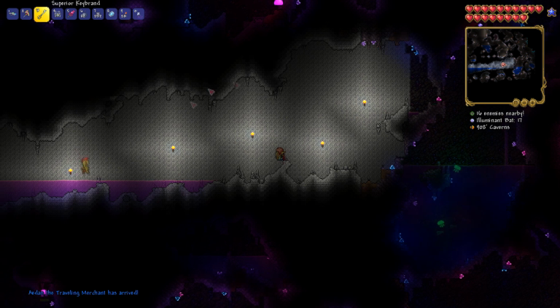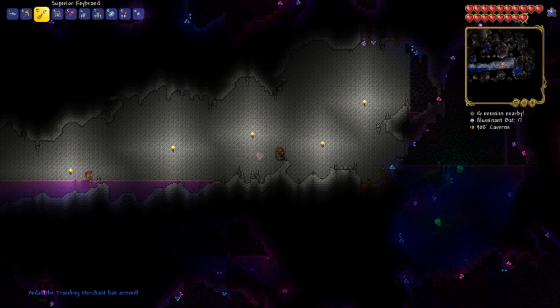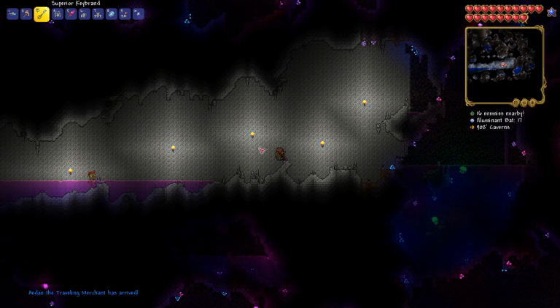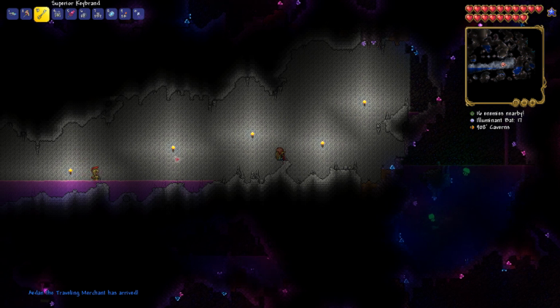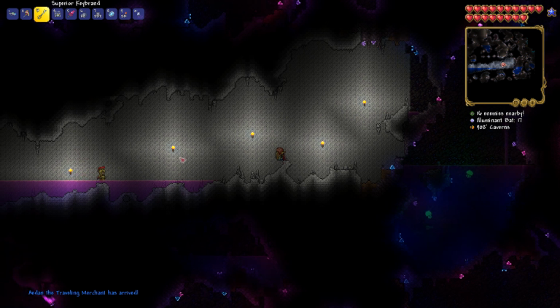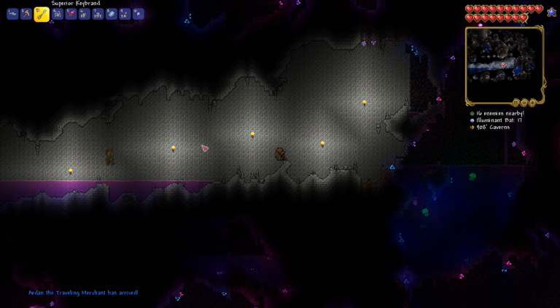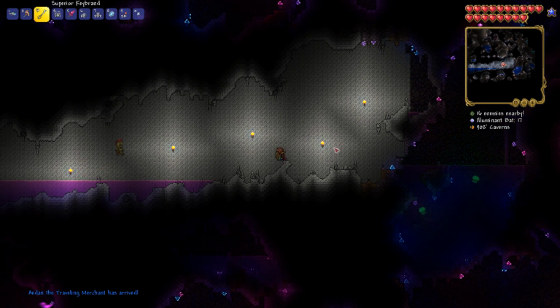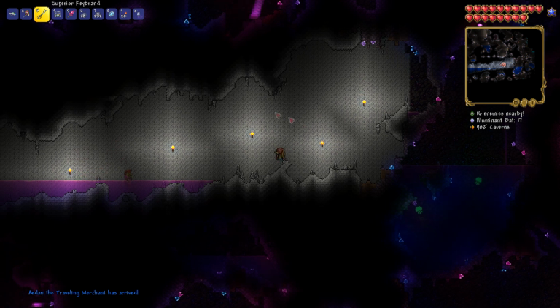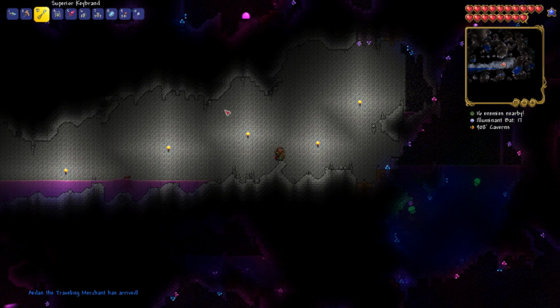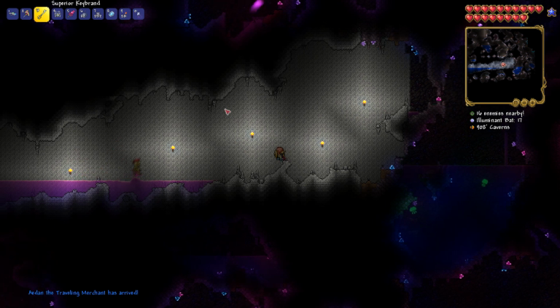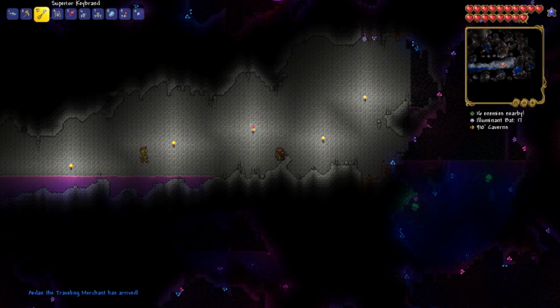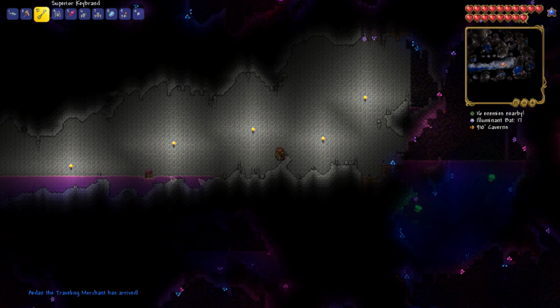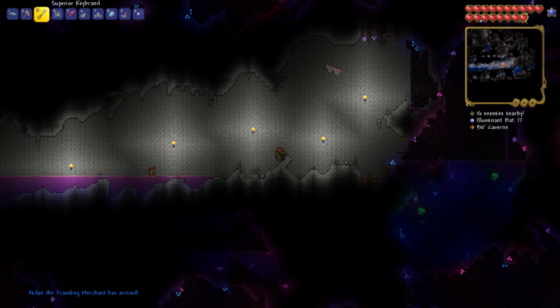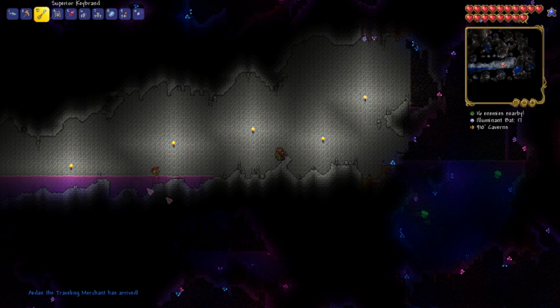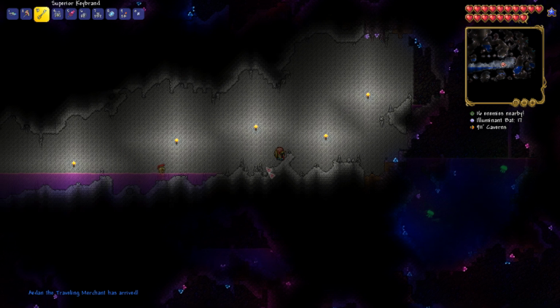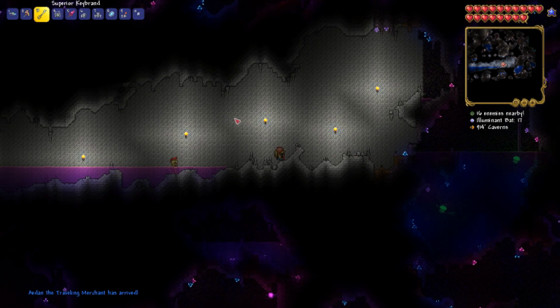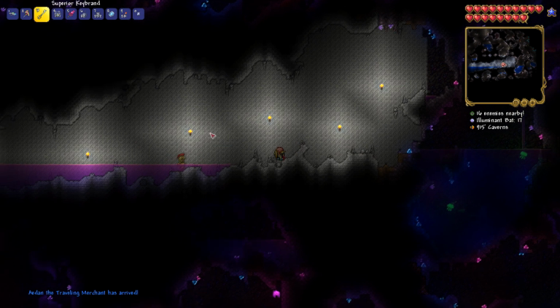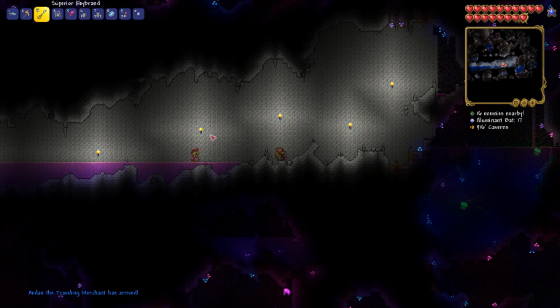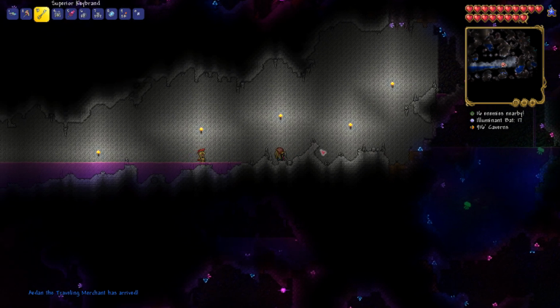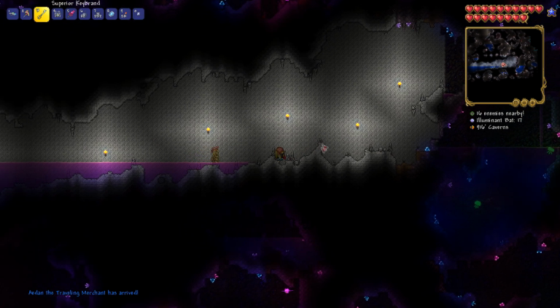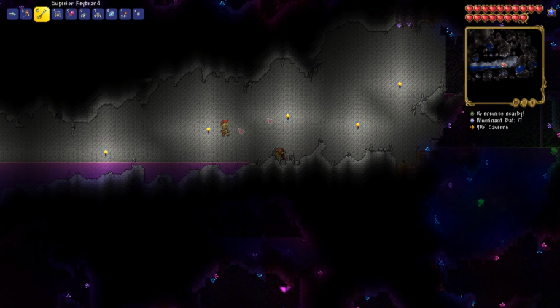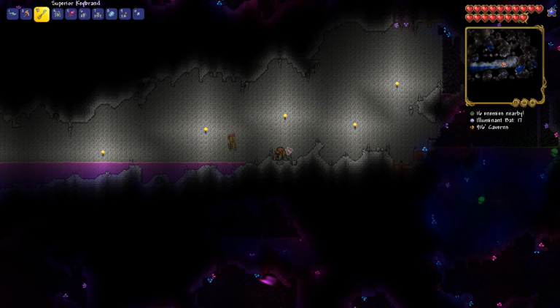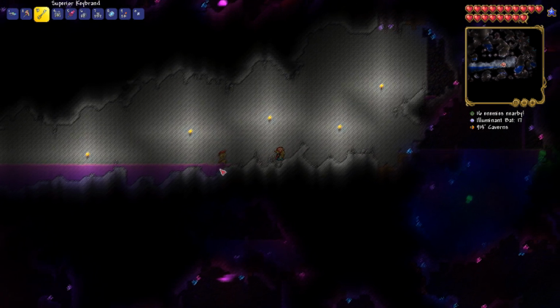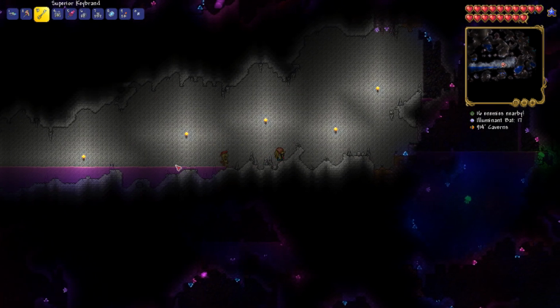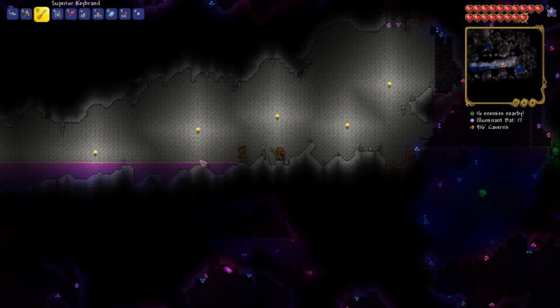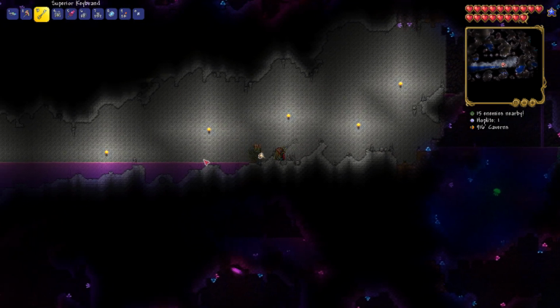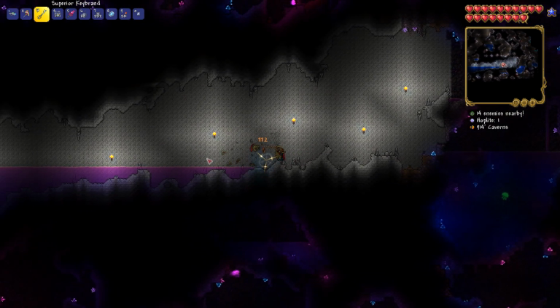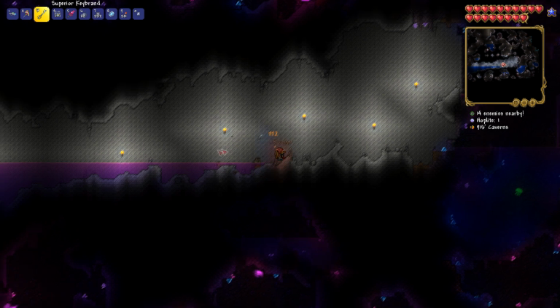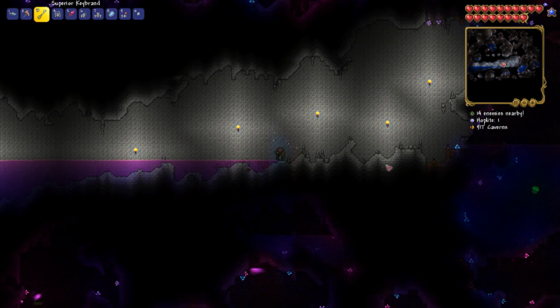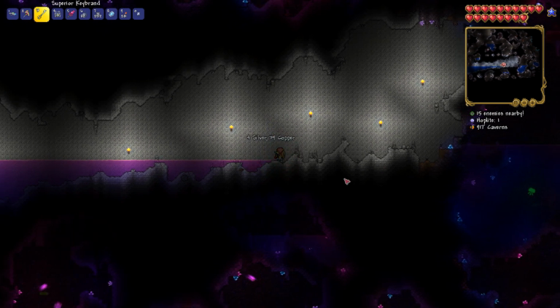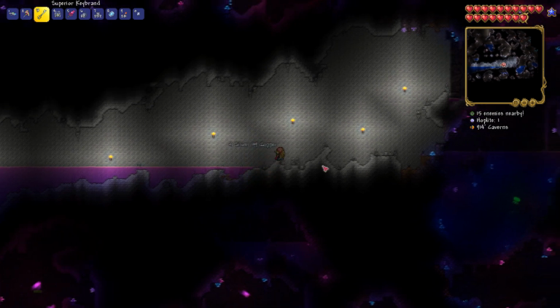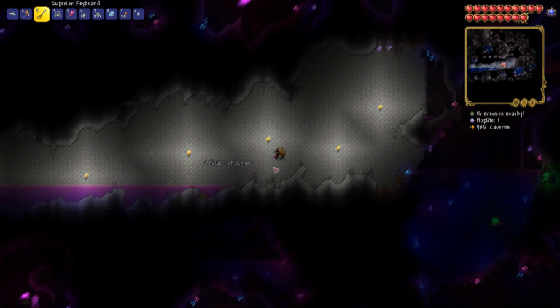These marble caves are a fairly rare find. You'll be able to tell you're in them because they're very white compared to everything else underground — they've got a very white textured wall and all the blocks are very white.